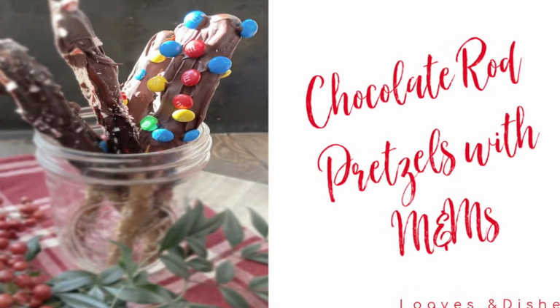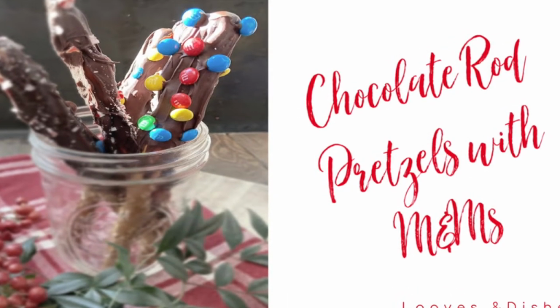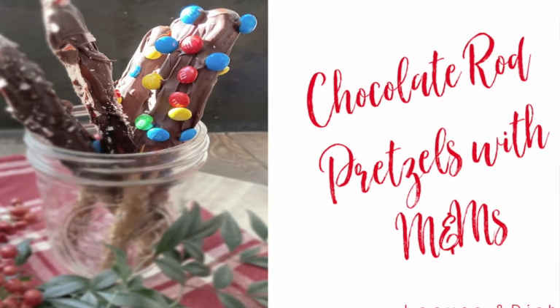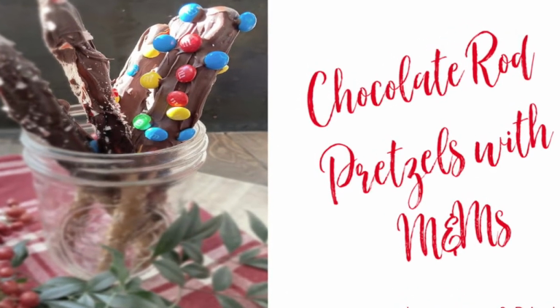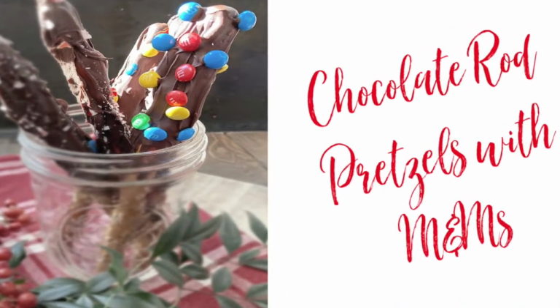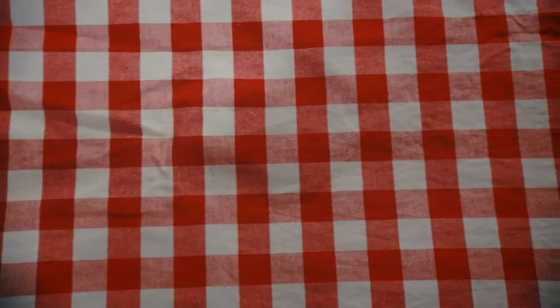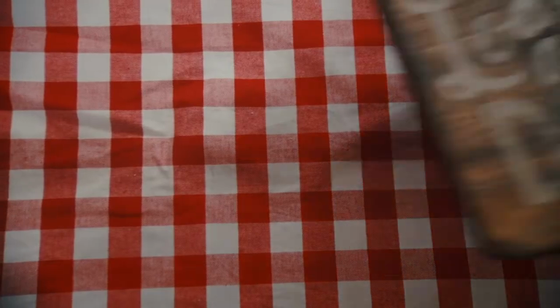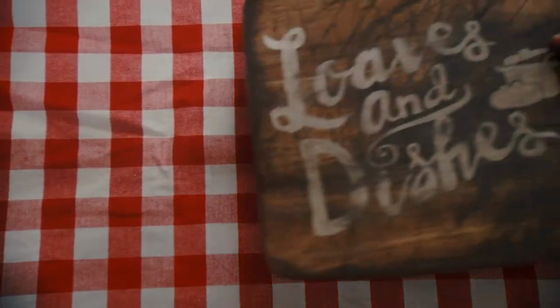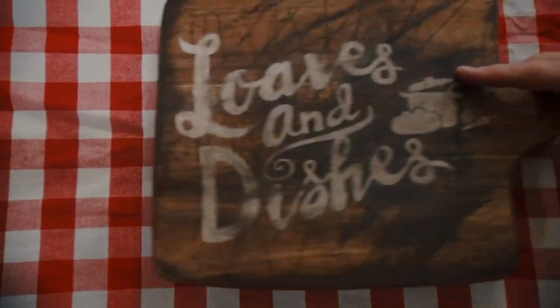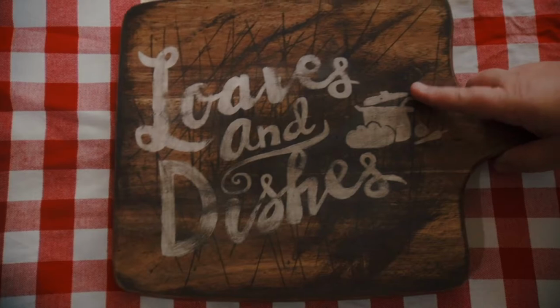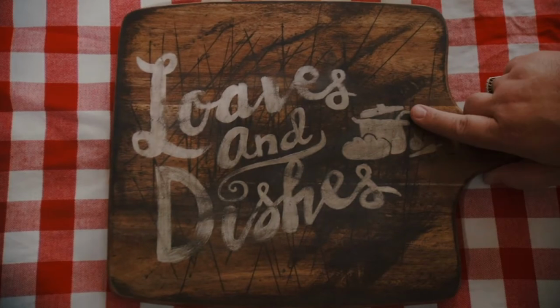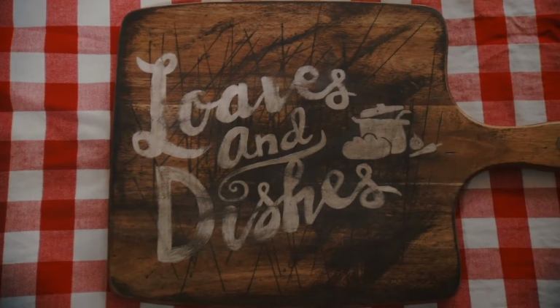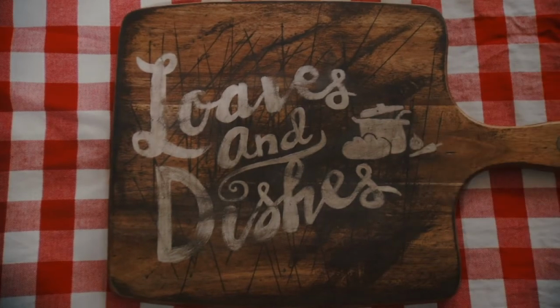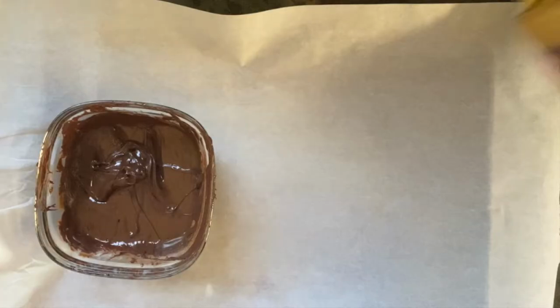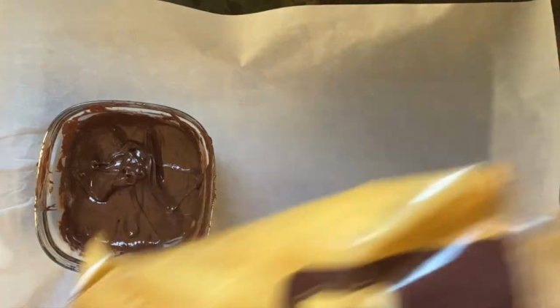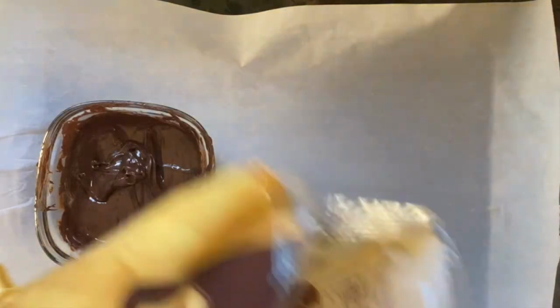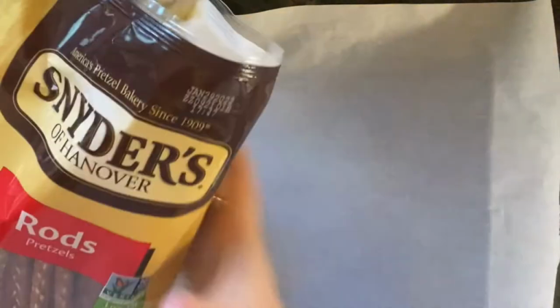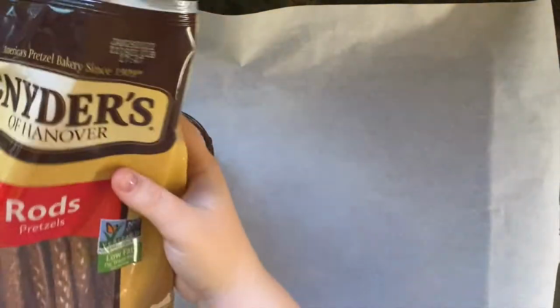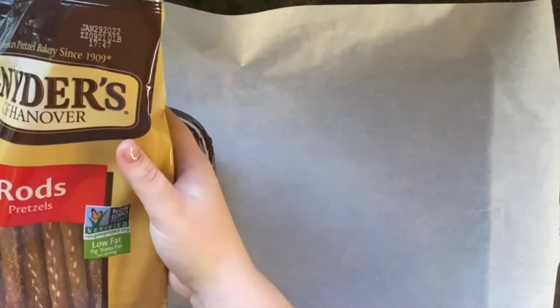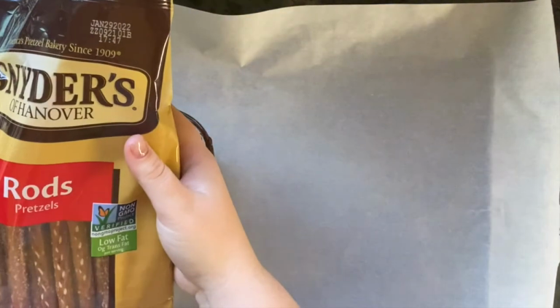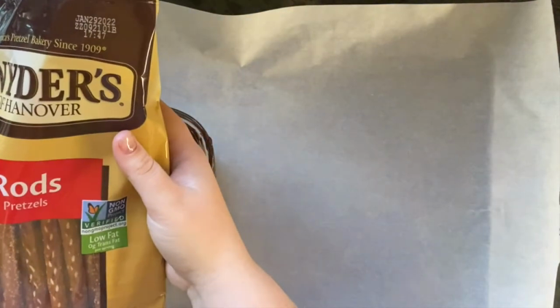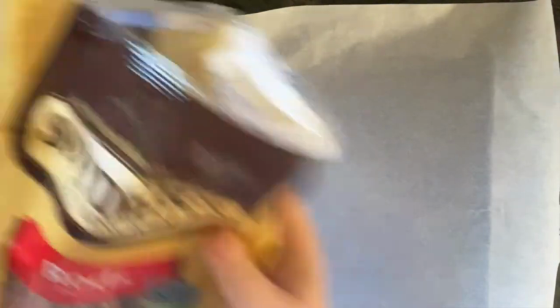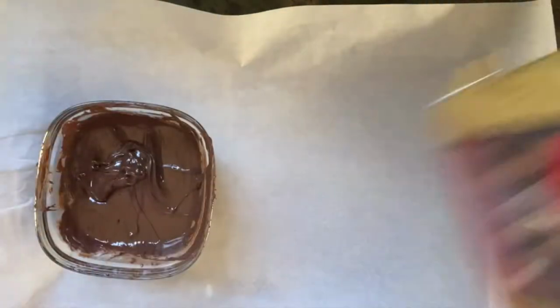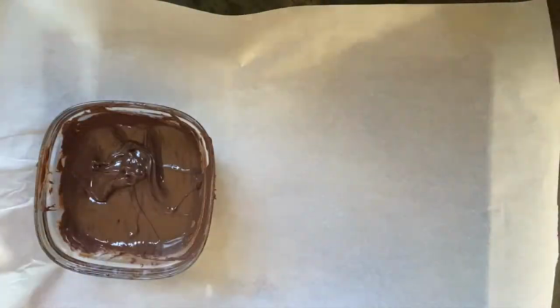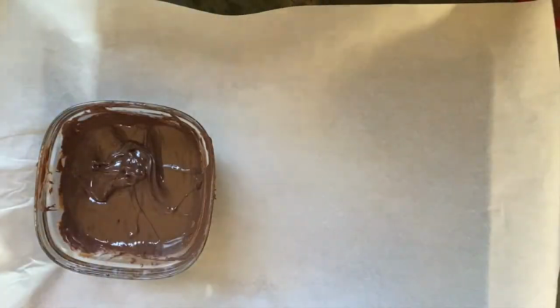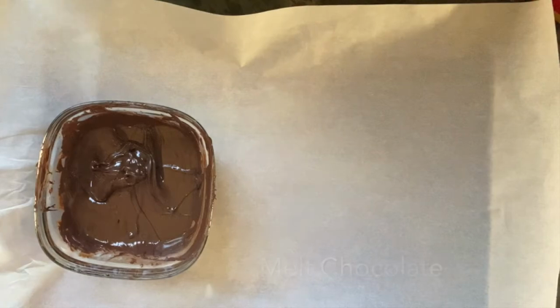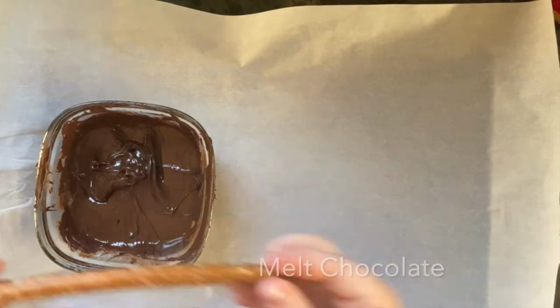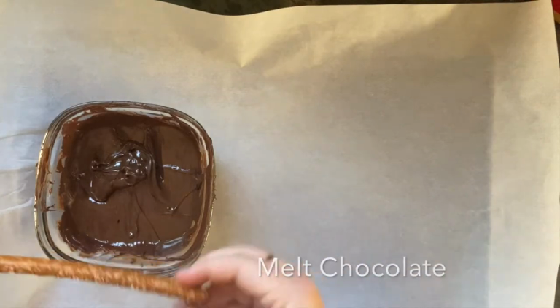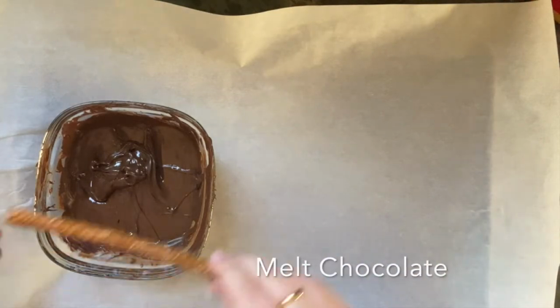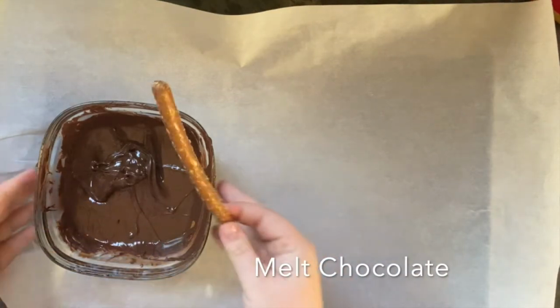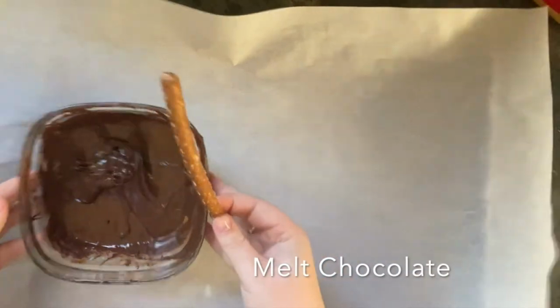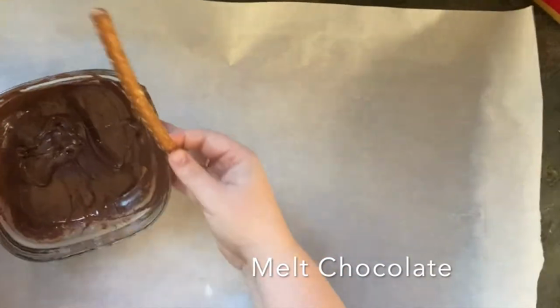Hey, it's Sarah with Loaves and Dishes, and today I'm going to be showing you how to make chocolate covered pretzel sticks with M&Ms. This one is super simple and it would be a great one if you have kids for them to help out with.